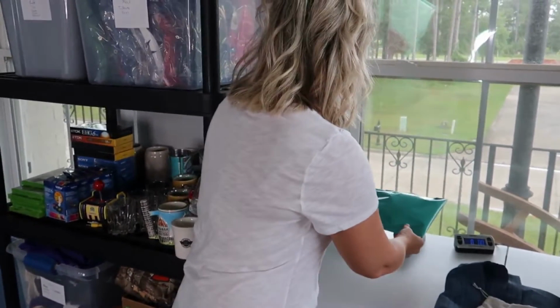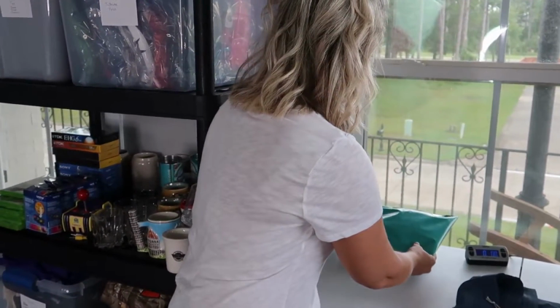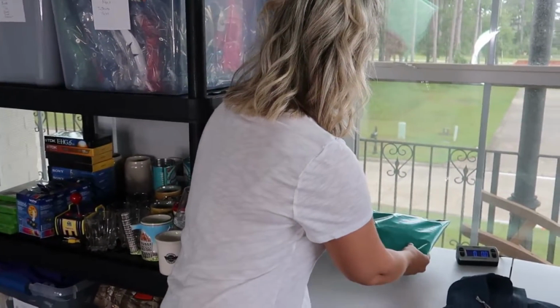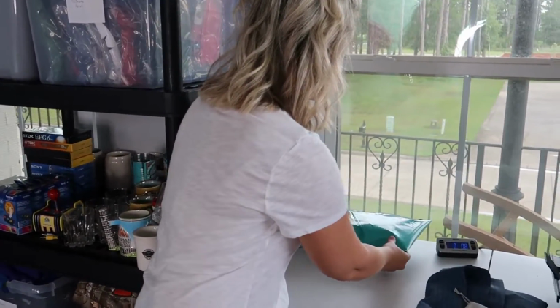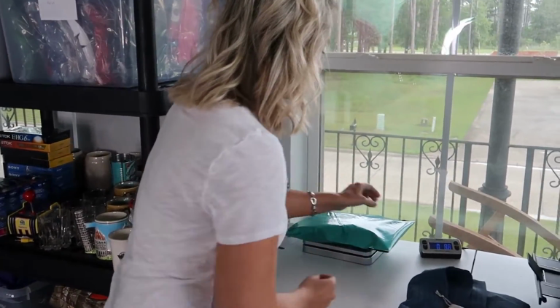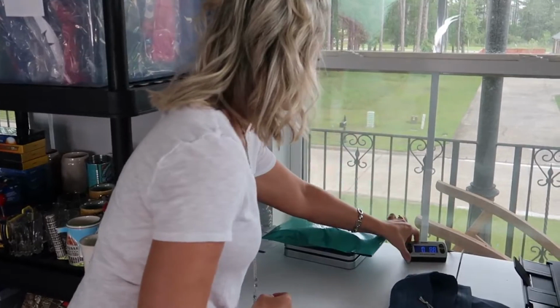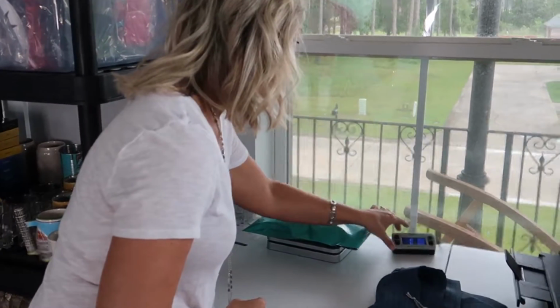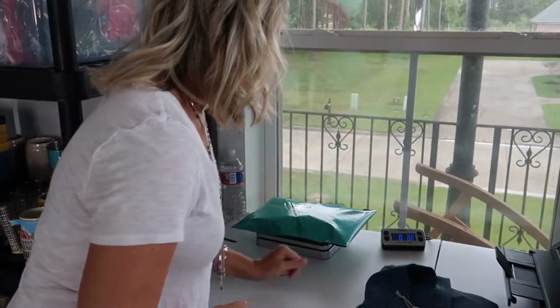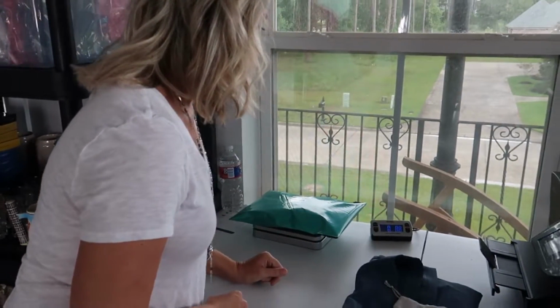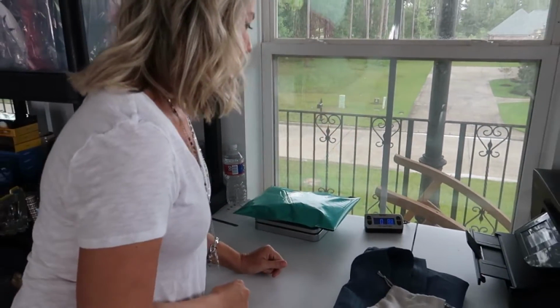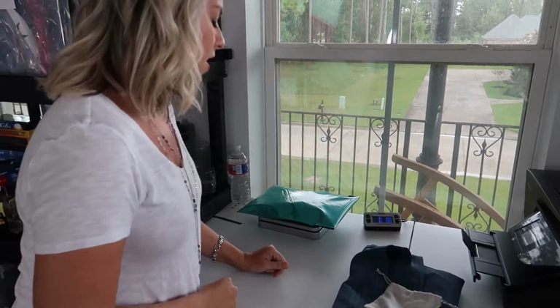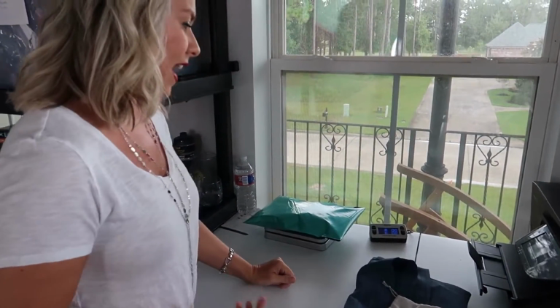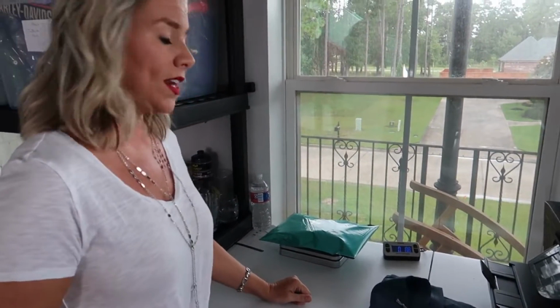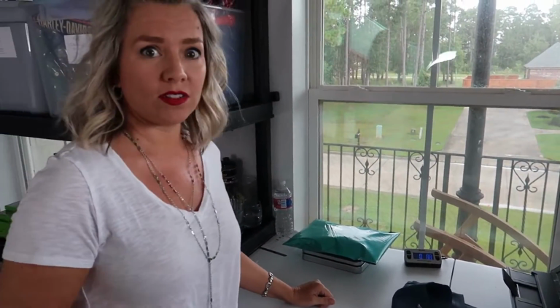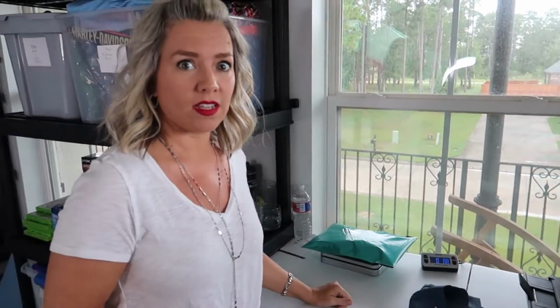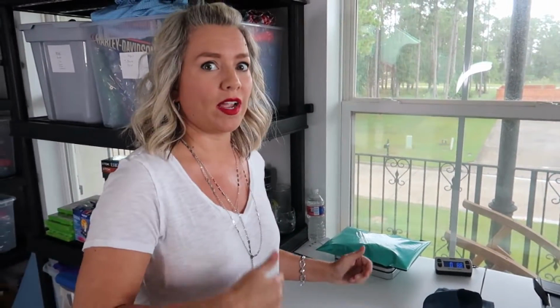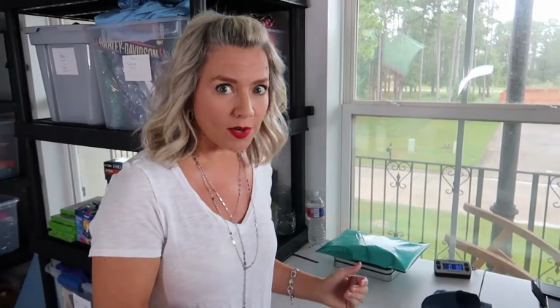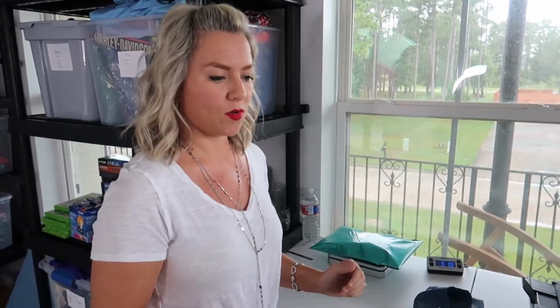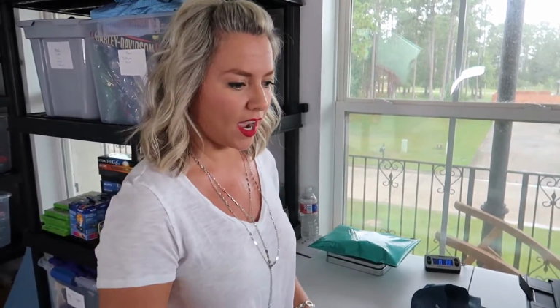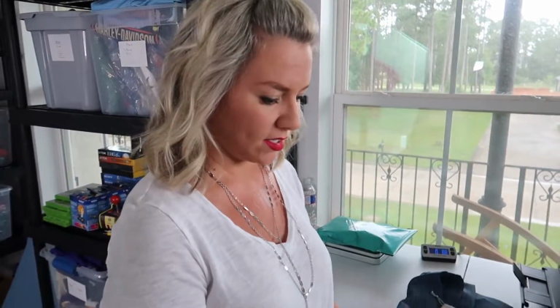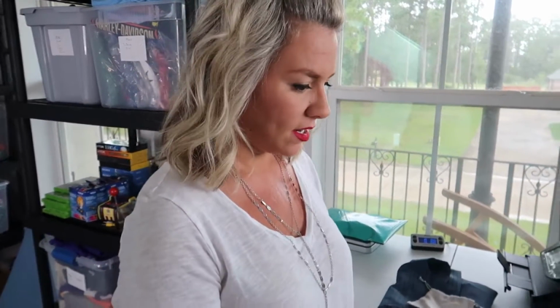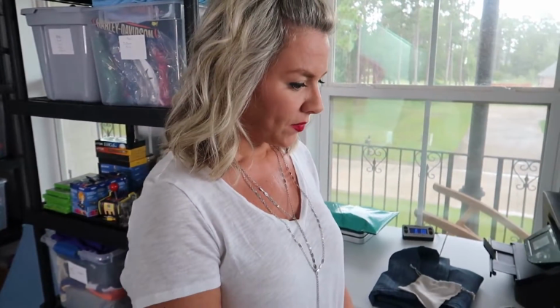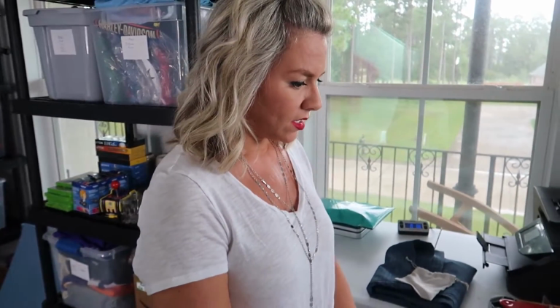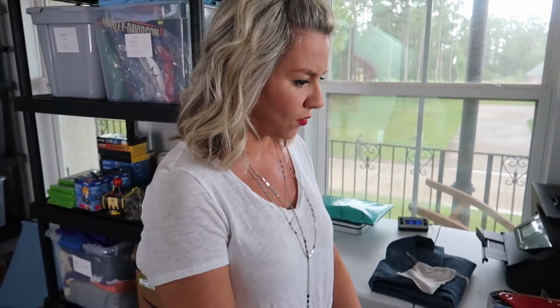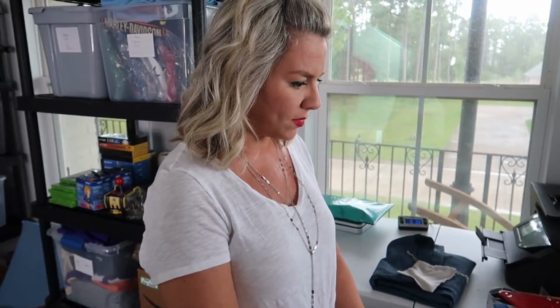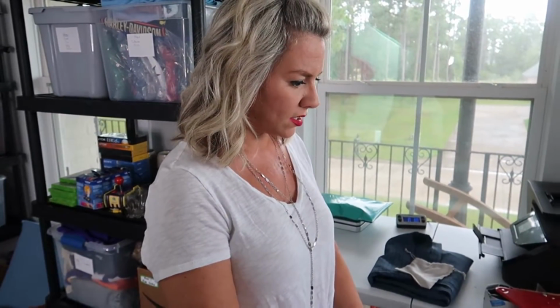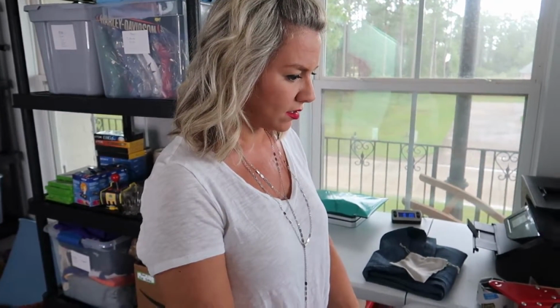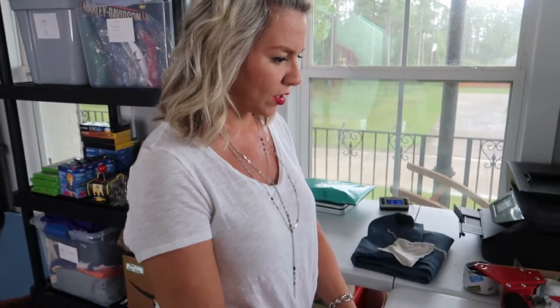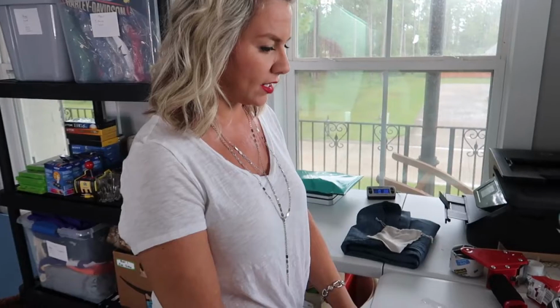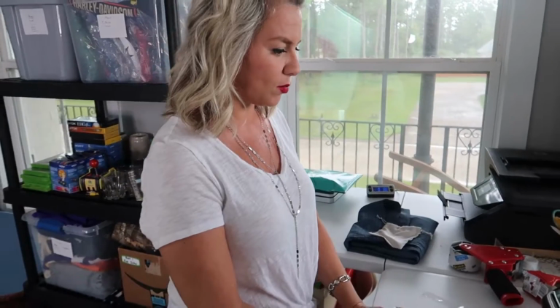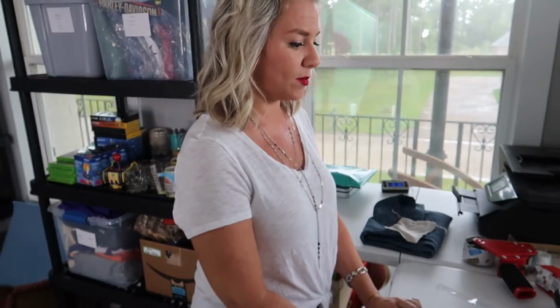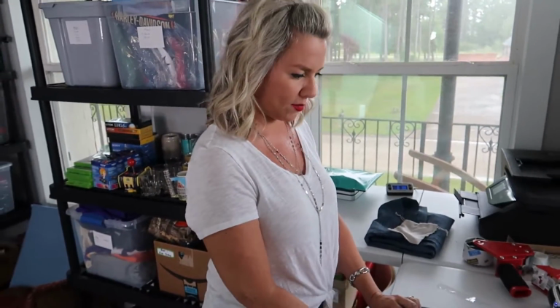The polo shirt says 8.8 ounces — I'll round up, so it's going to be 9 ounces. From this screen I click on 'Print Shipping Label.'